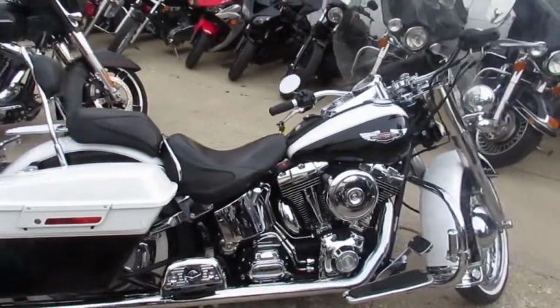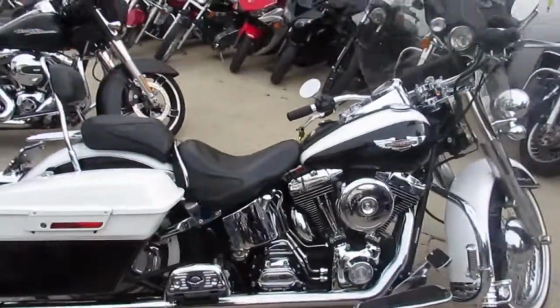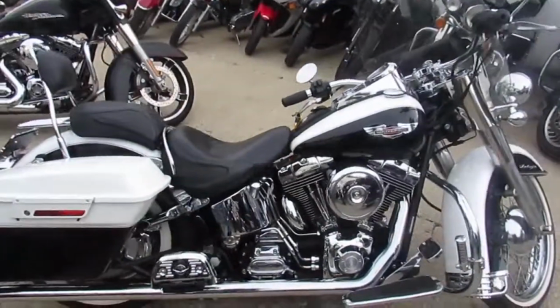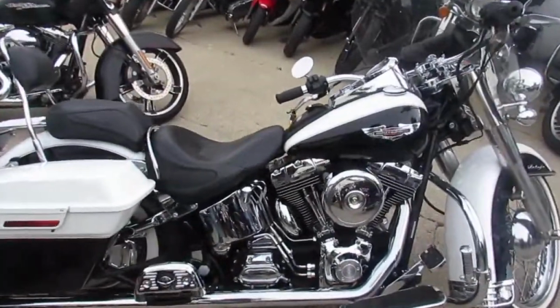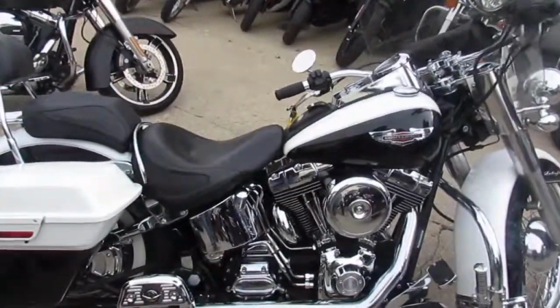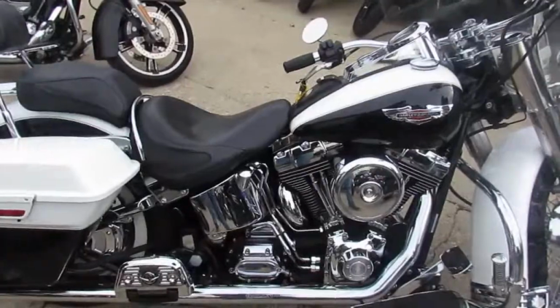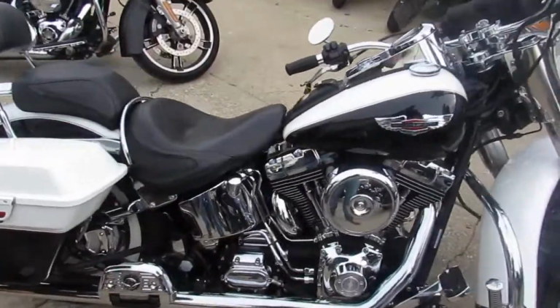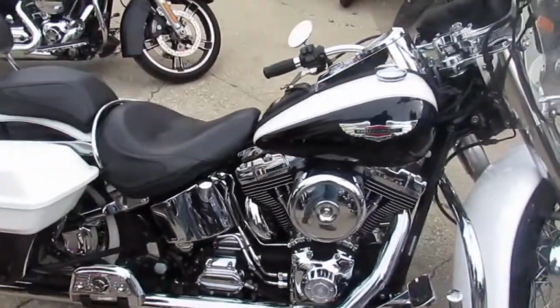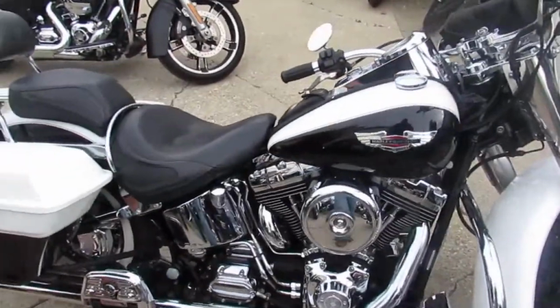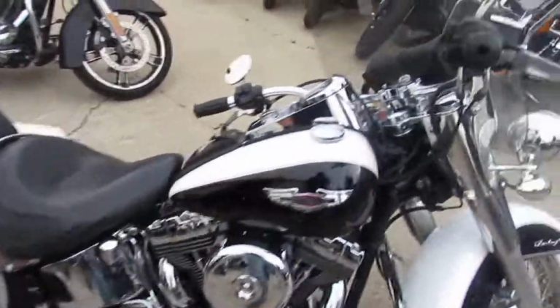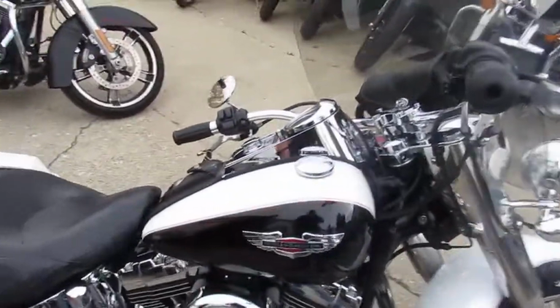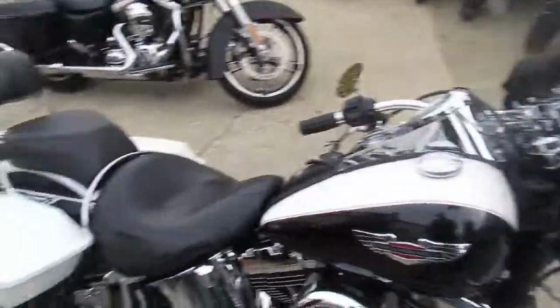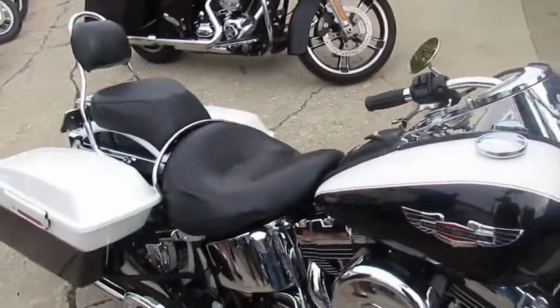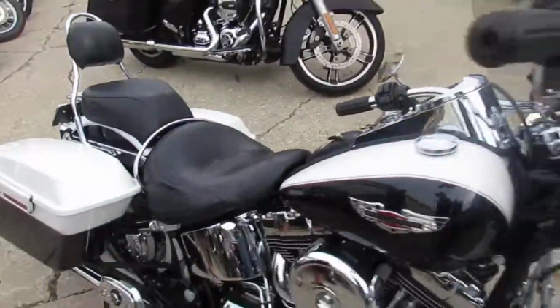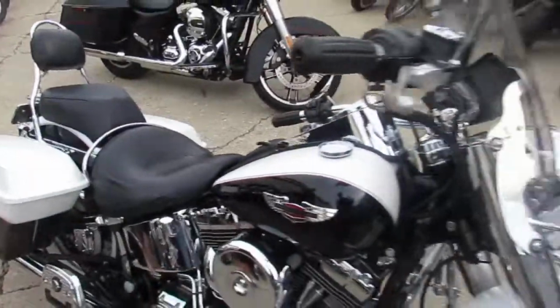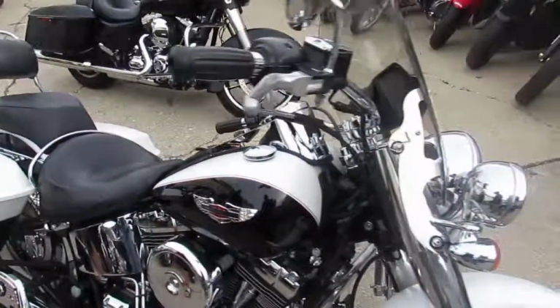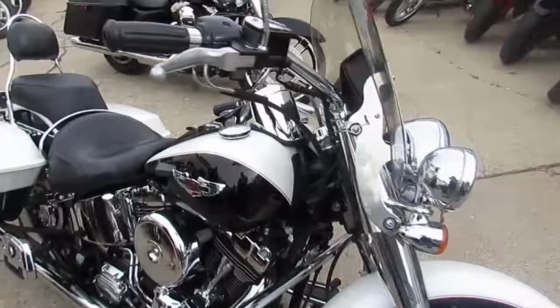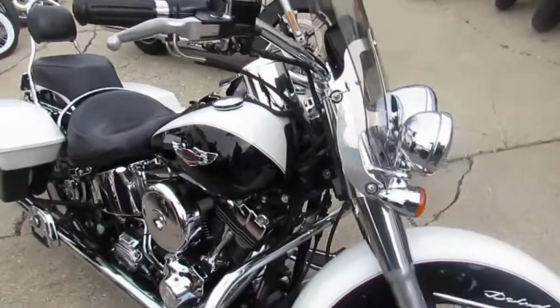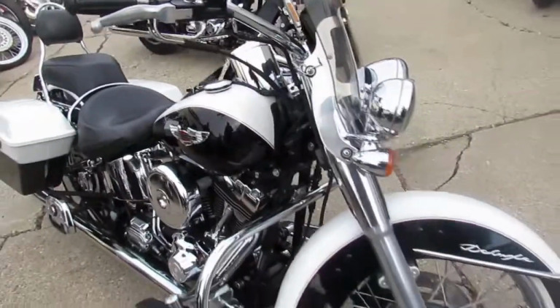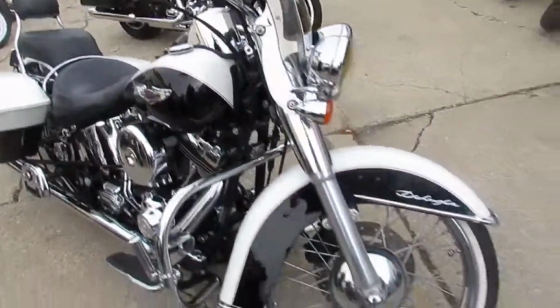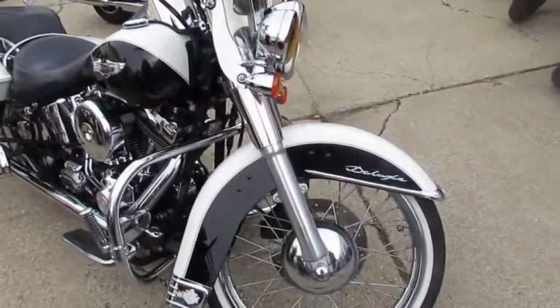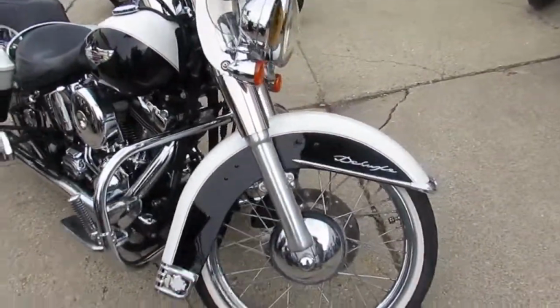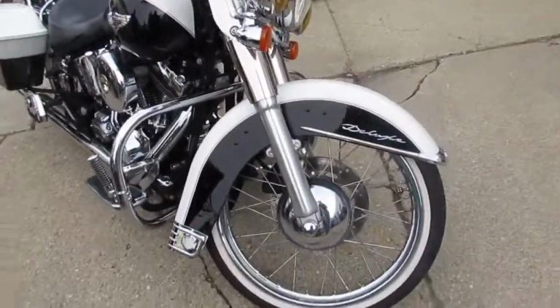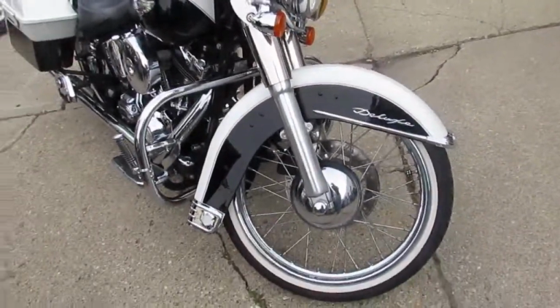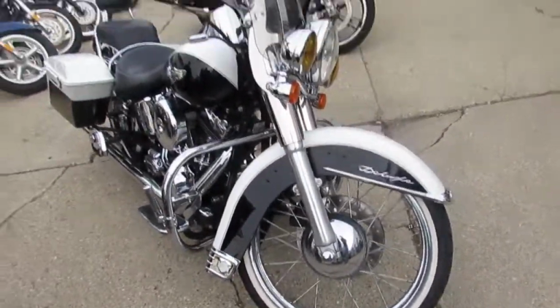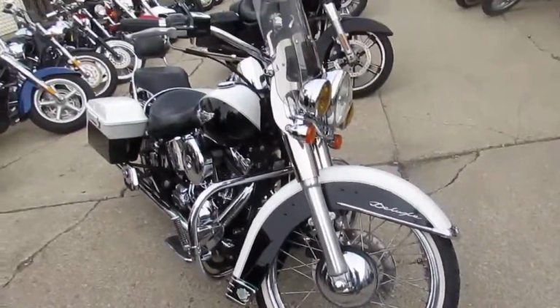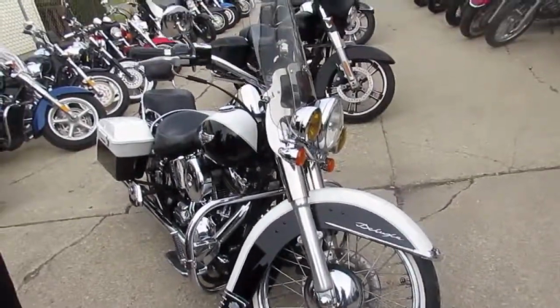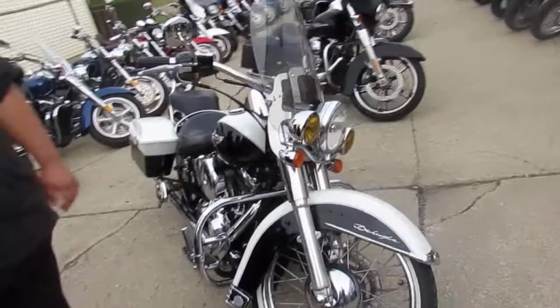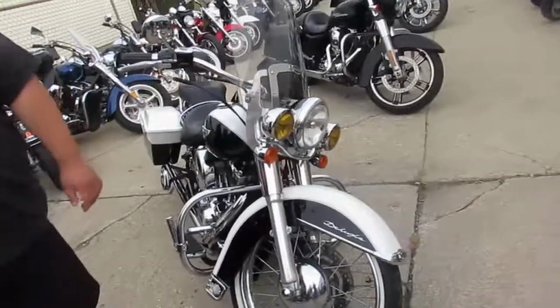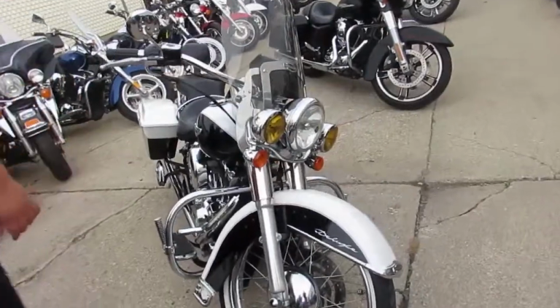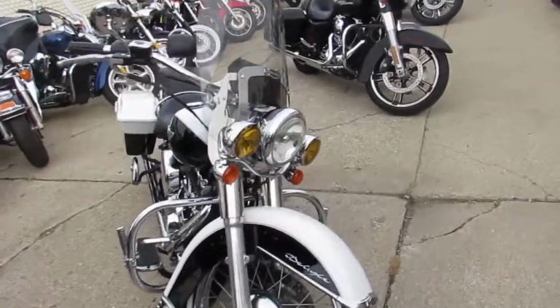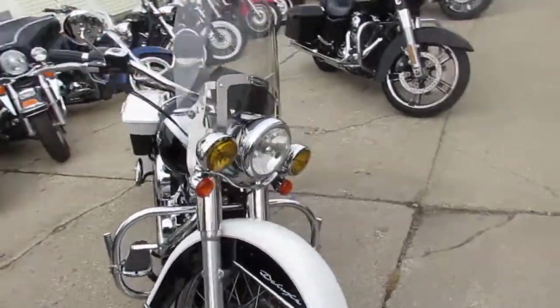It's got the whale tail exhaust, hard saddlebags, quick detached backrest, luggage rack, chromed-out motor, beach bars and more. This one is done right. Turn heads everywhere you go on this one-of-a-kind Harley for only $83.99.